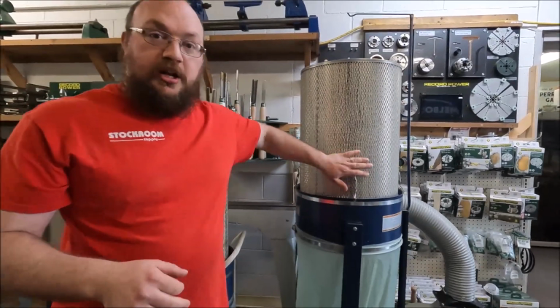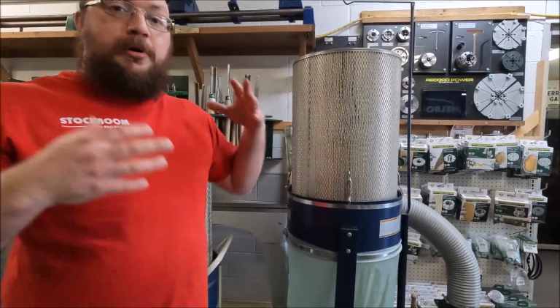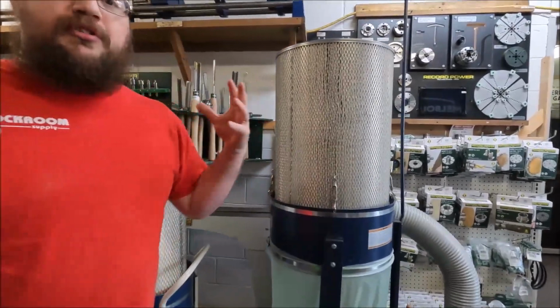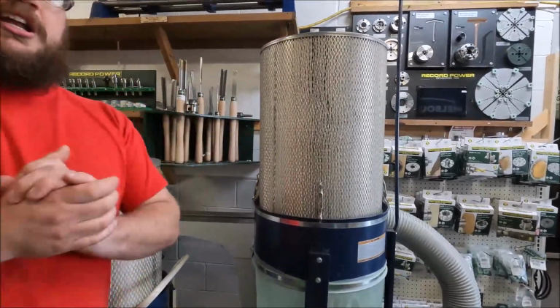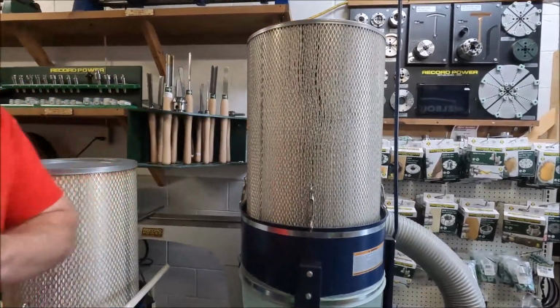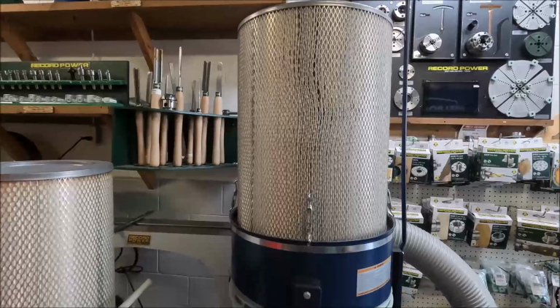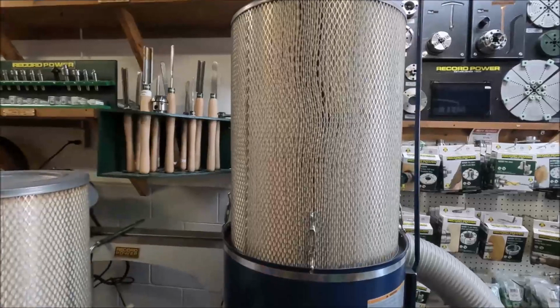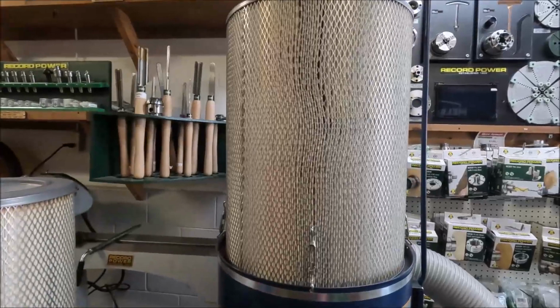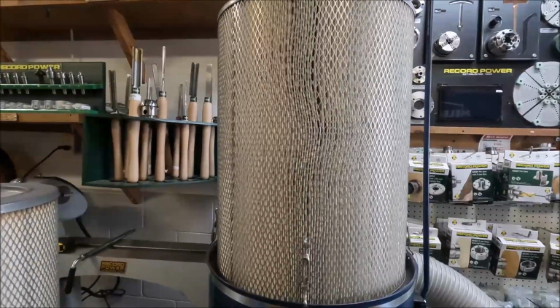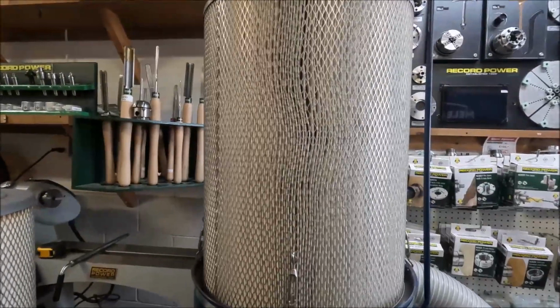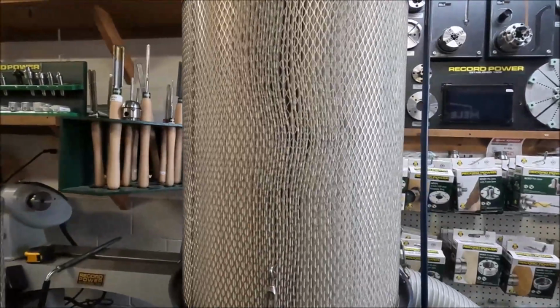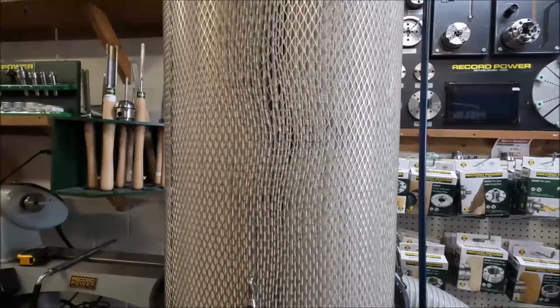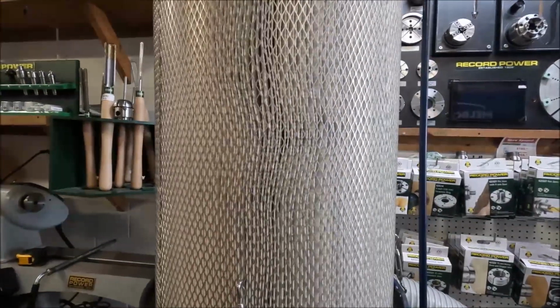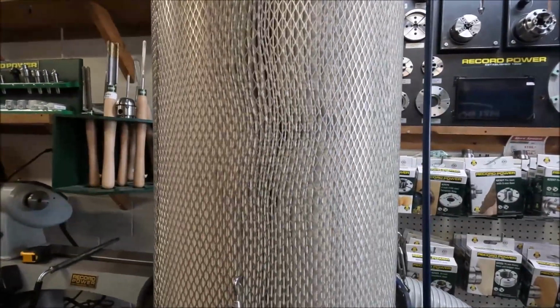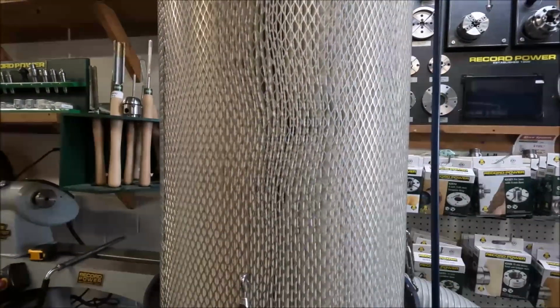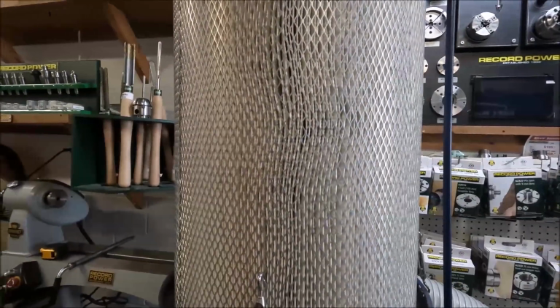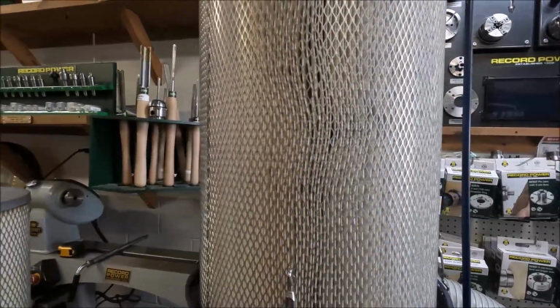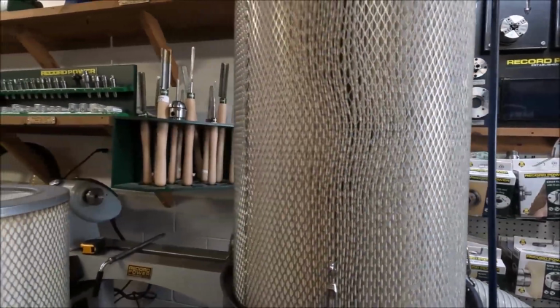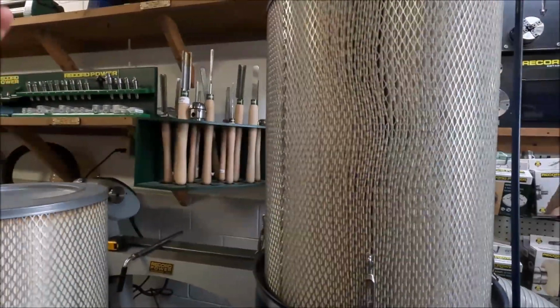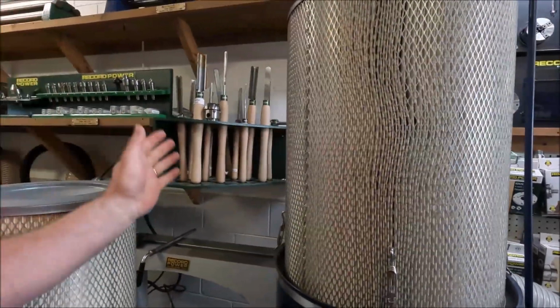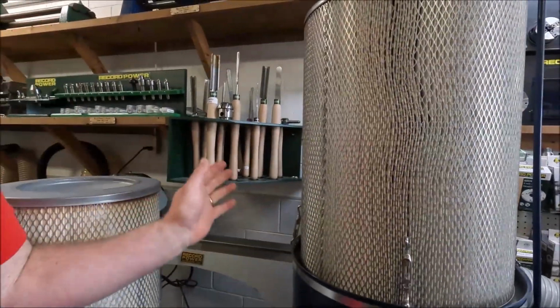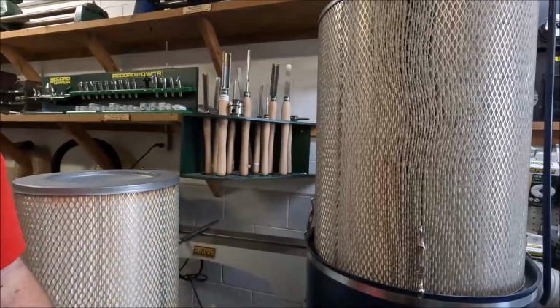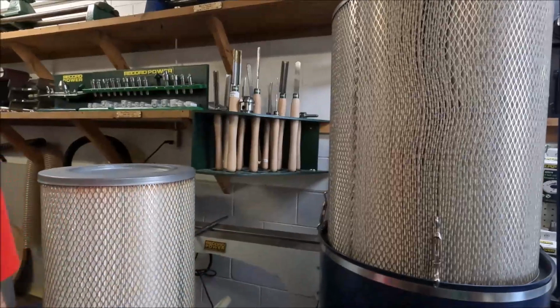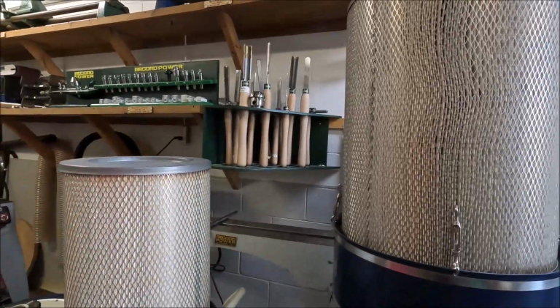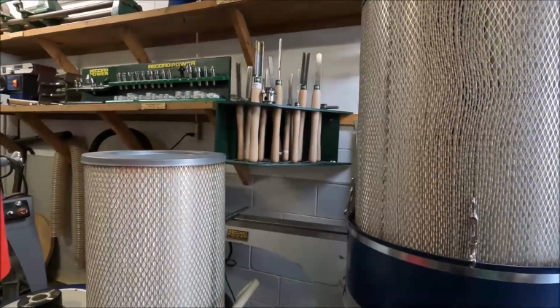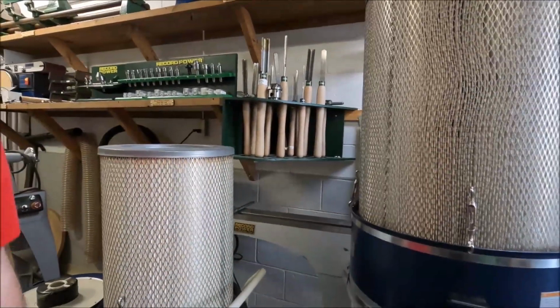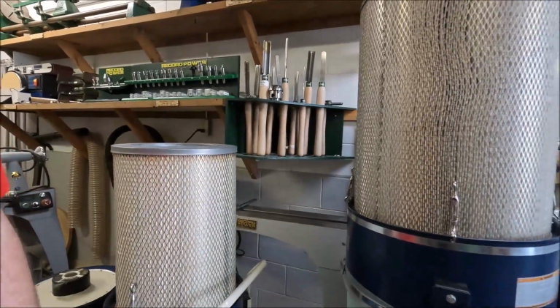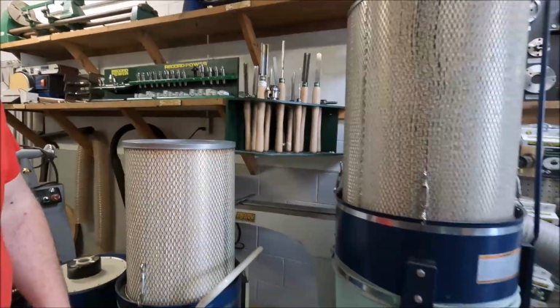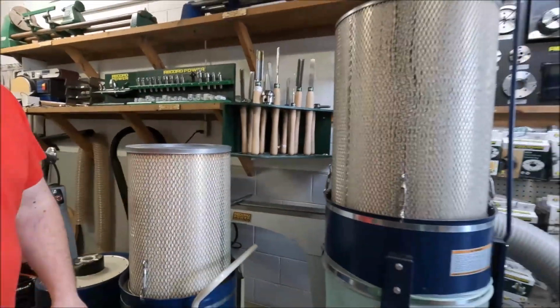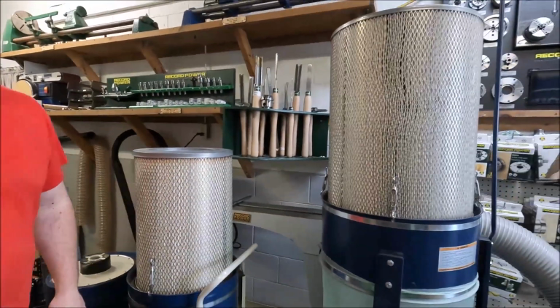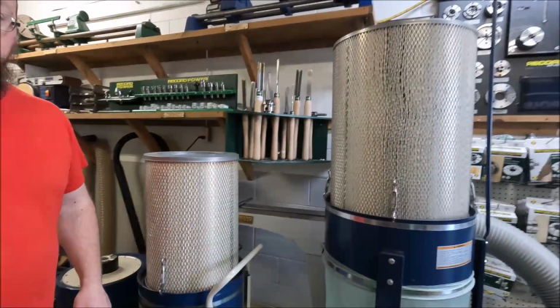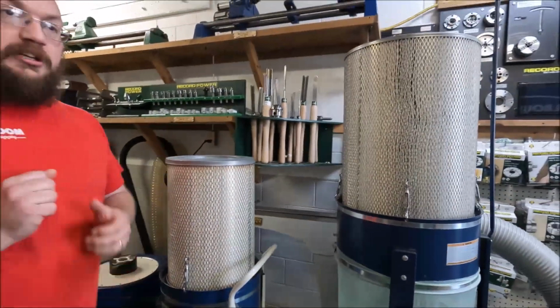MERV is the standard when it comes to filter ratings. You can have MERV 1 all the way up to MERV 18. We use MERV 15.